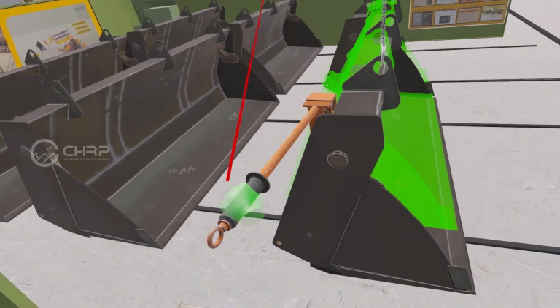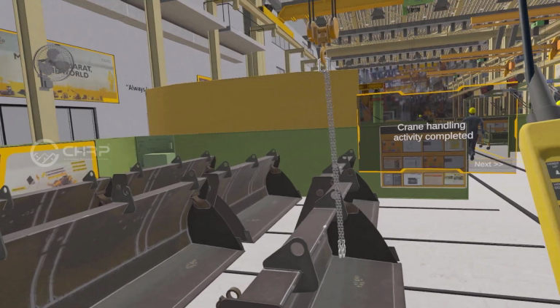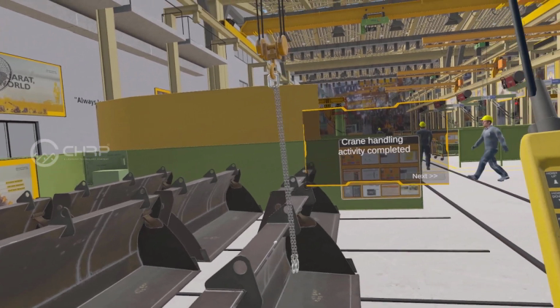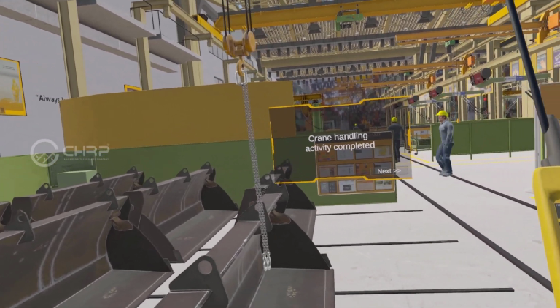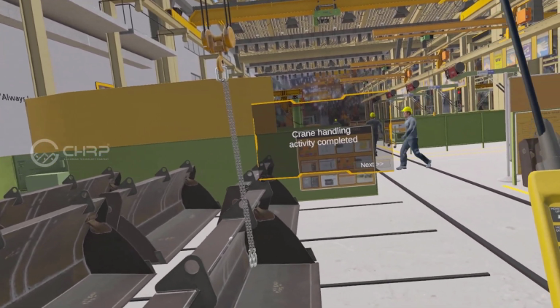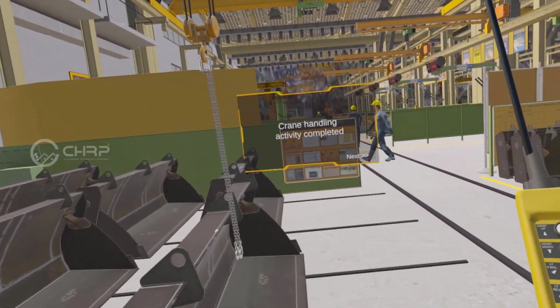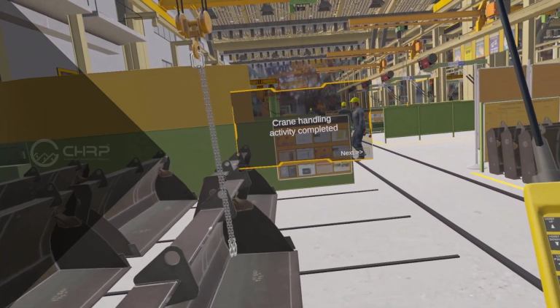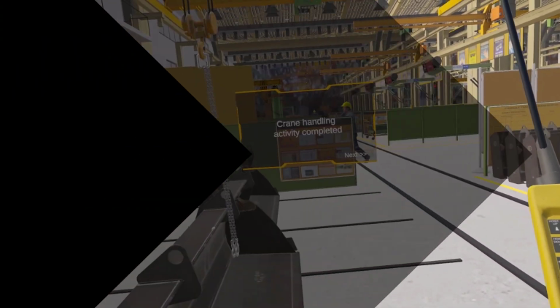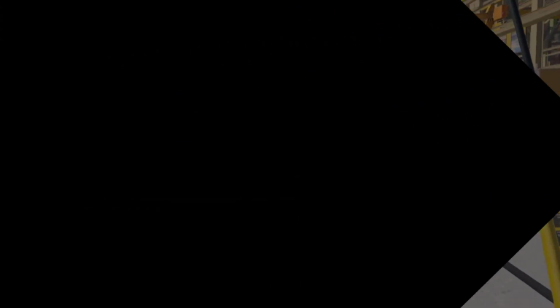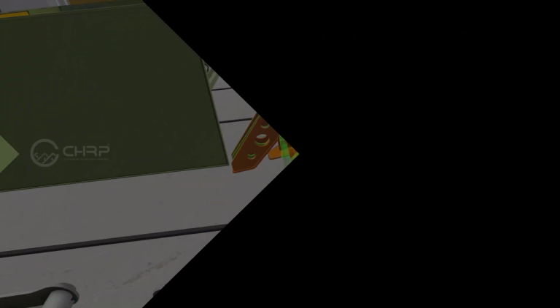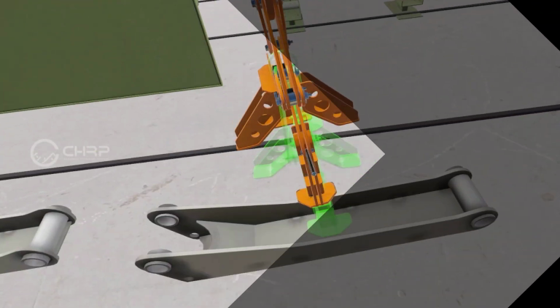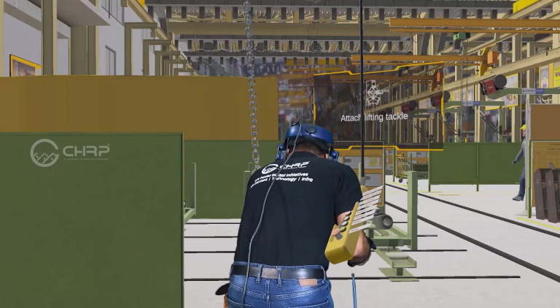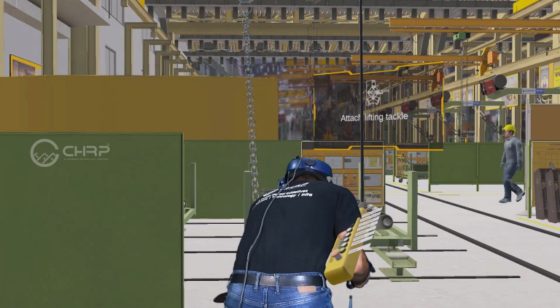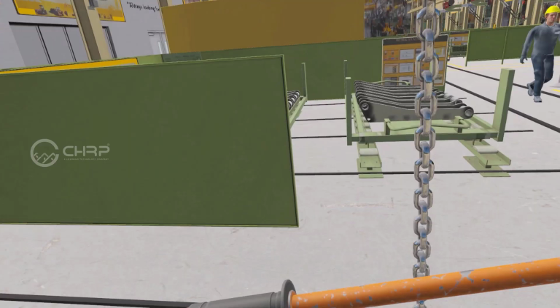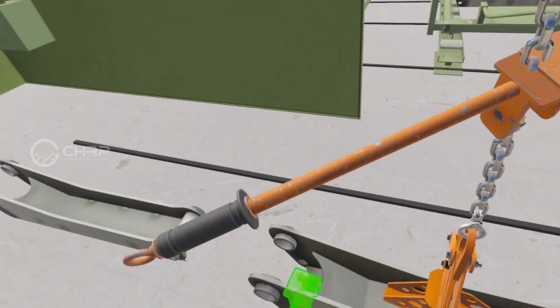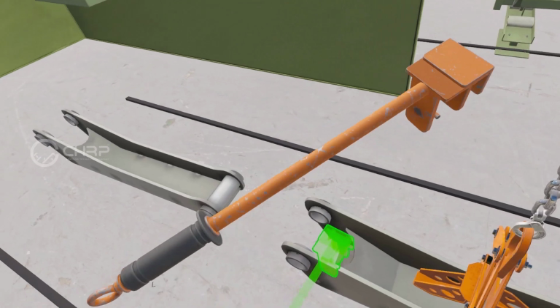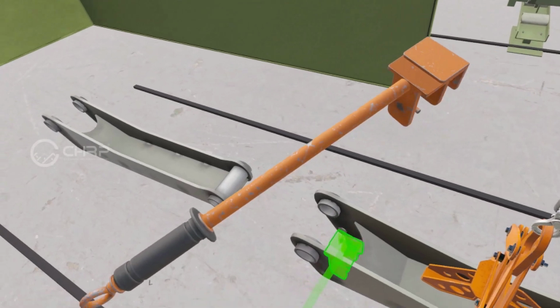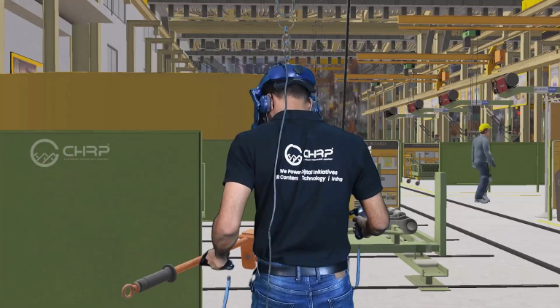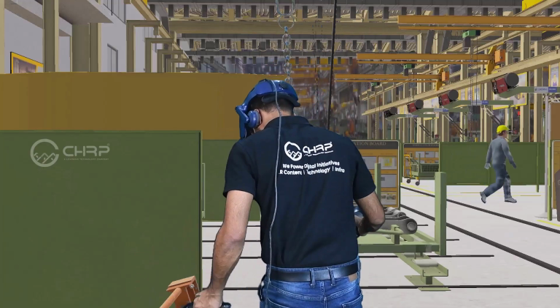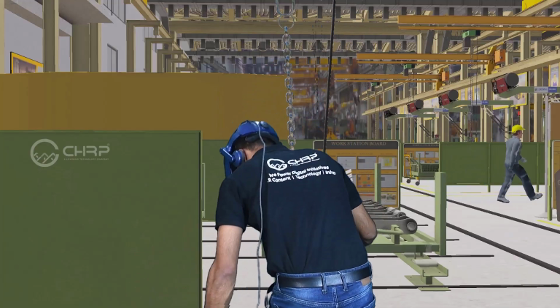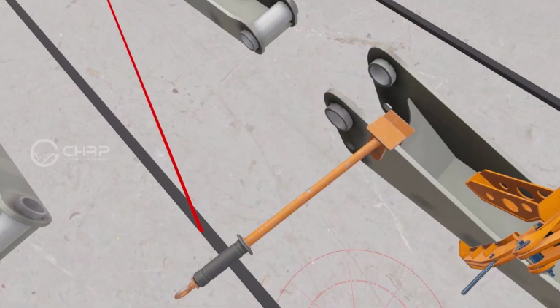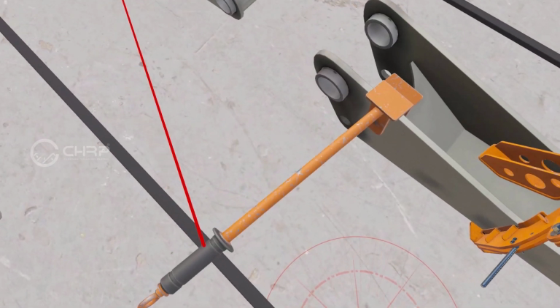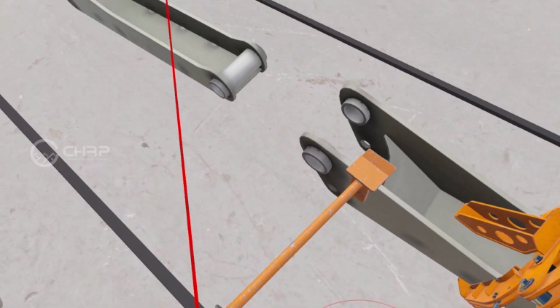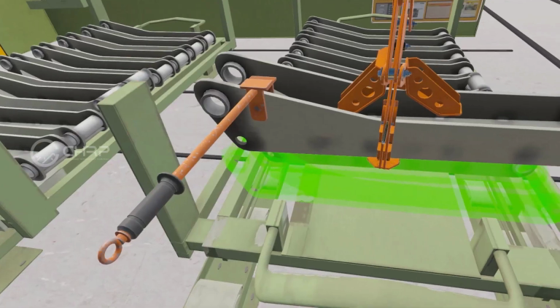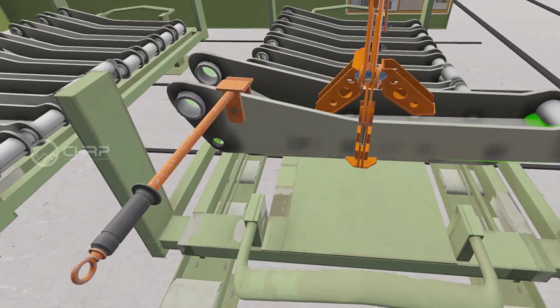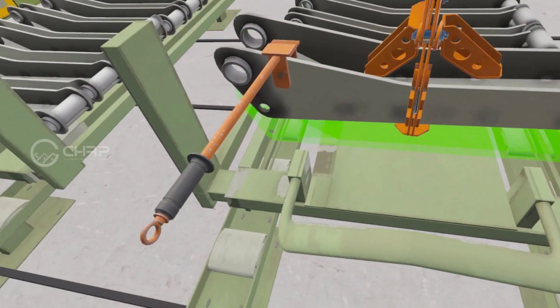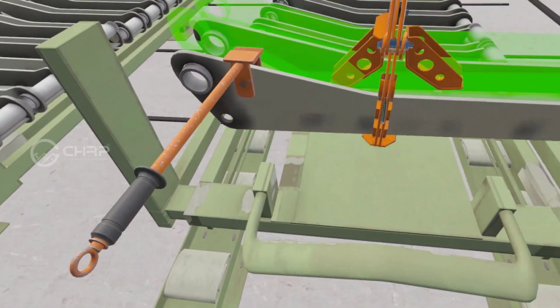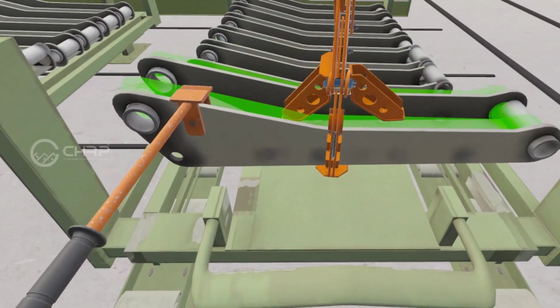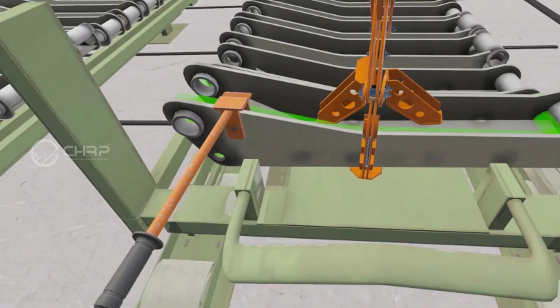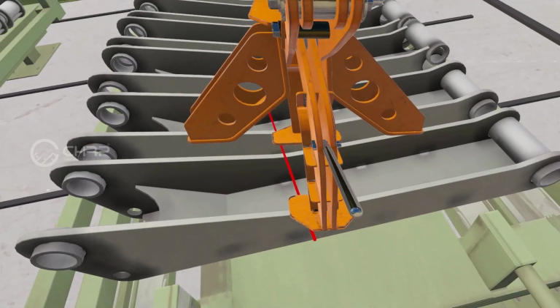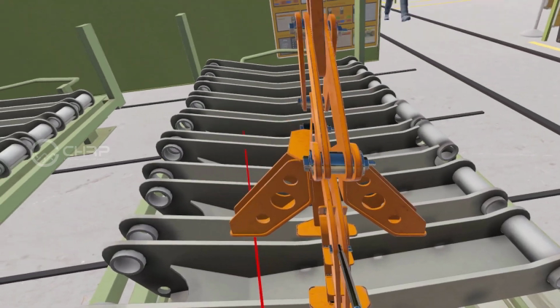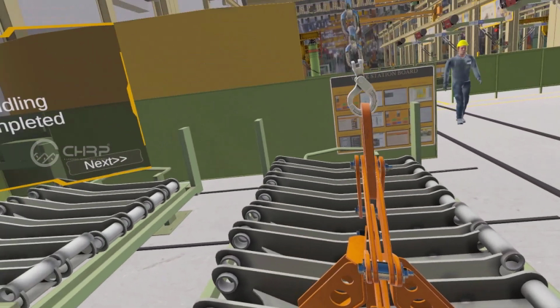Crane handling activity using shovel completed. Attach lifting tackle. Select two-feet tool and attach to sapling. Crane handling activity using sapling in progress.